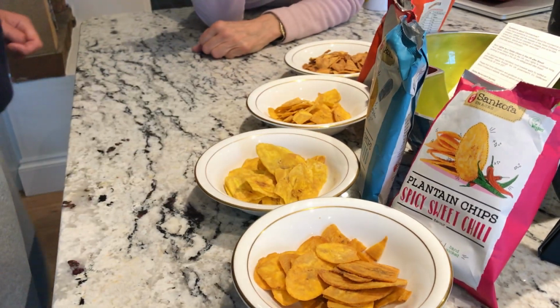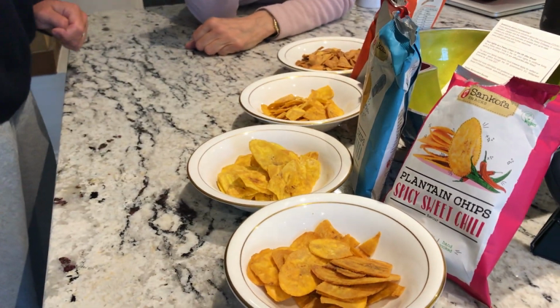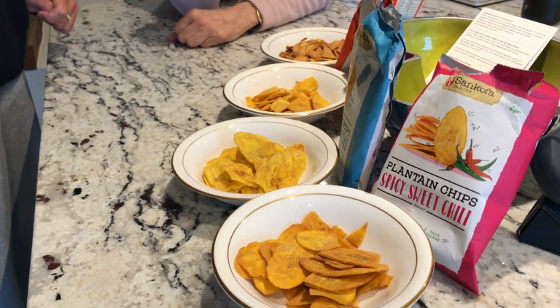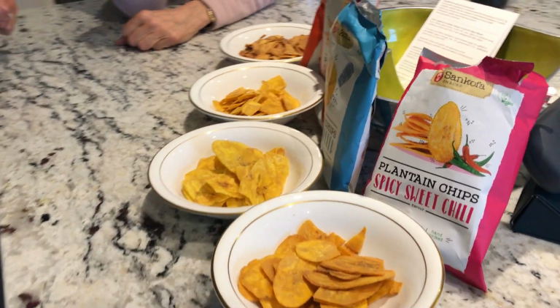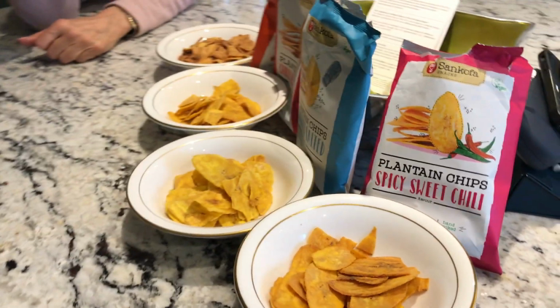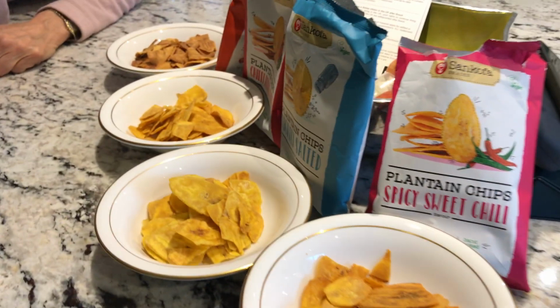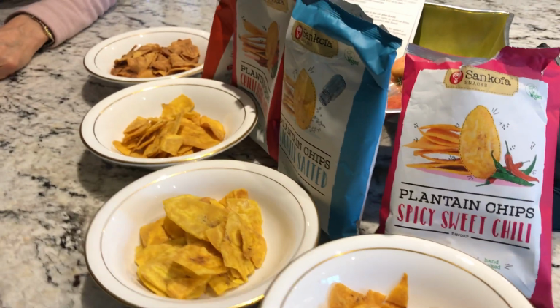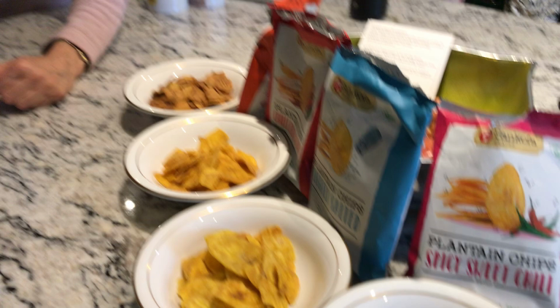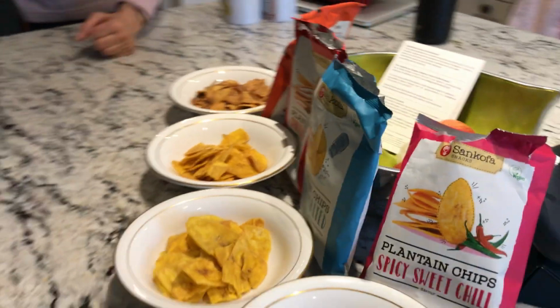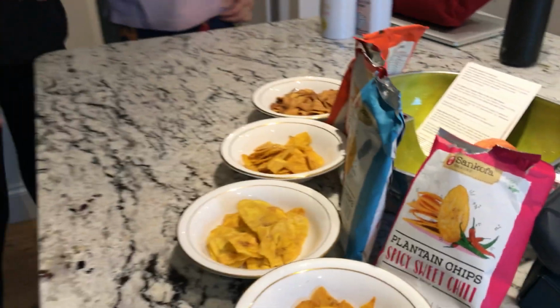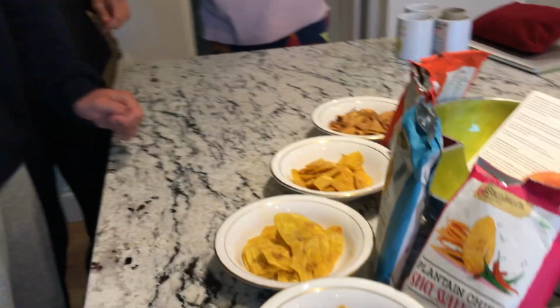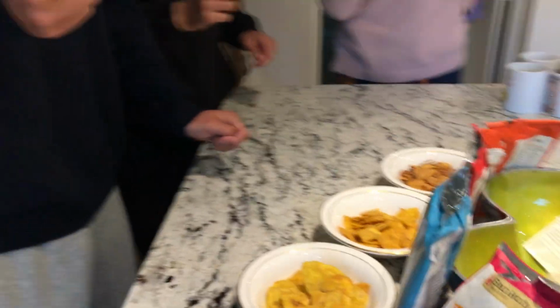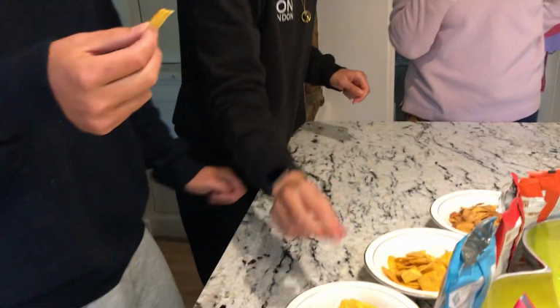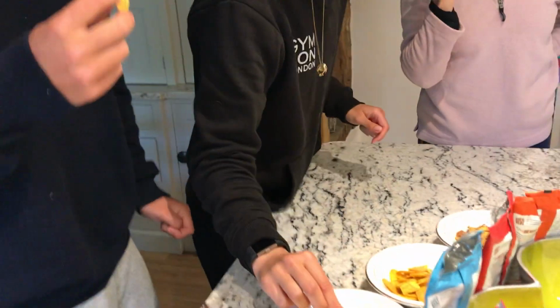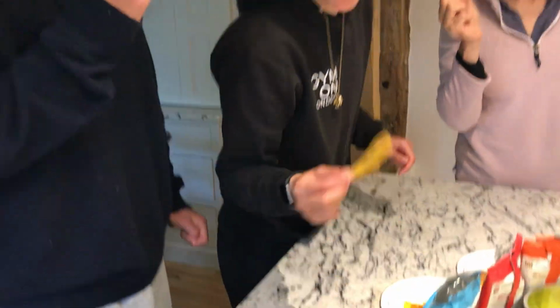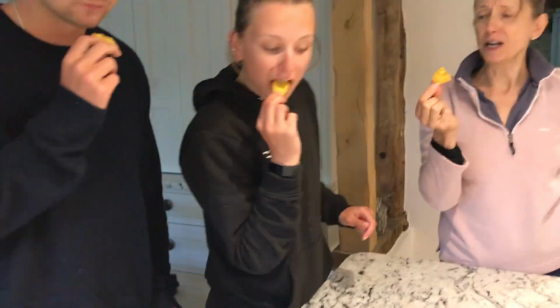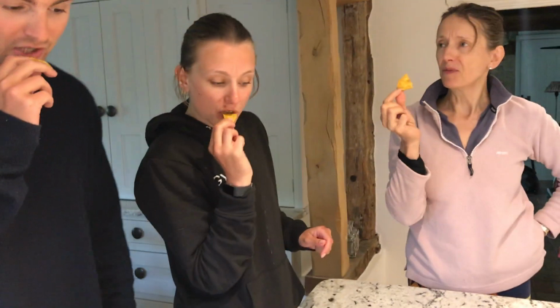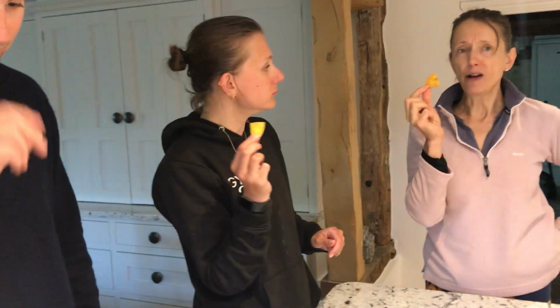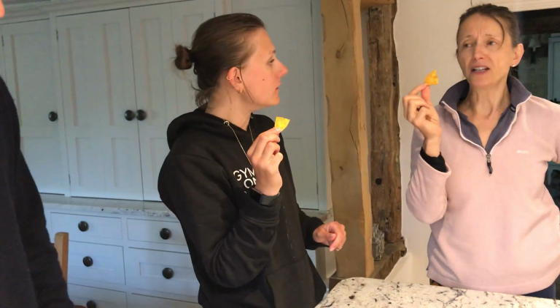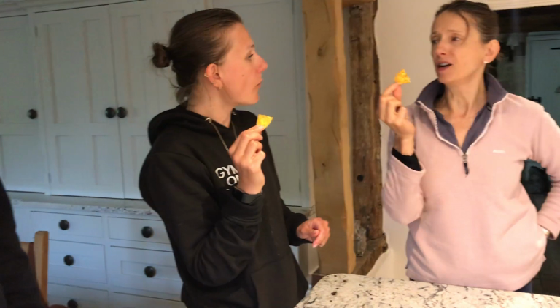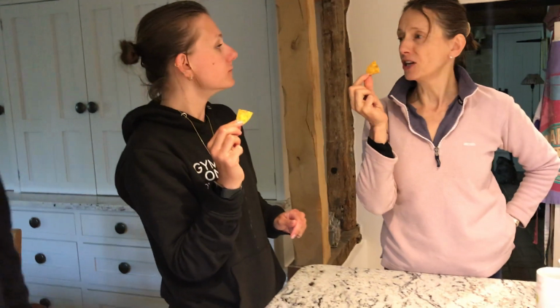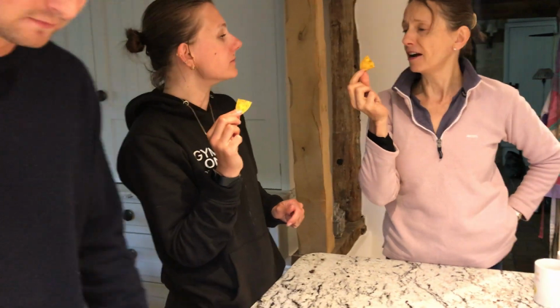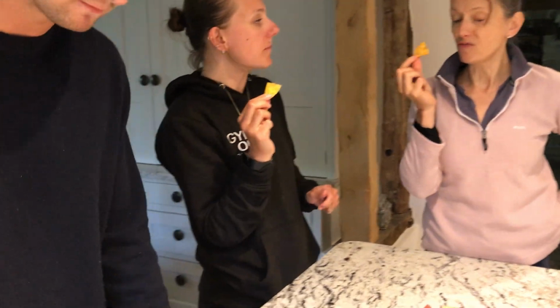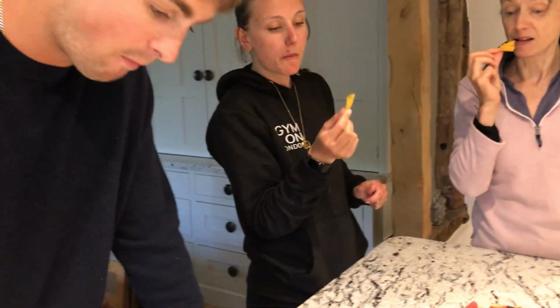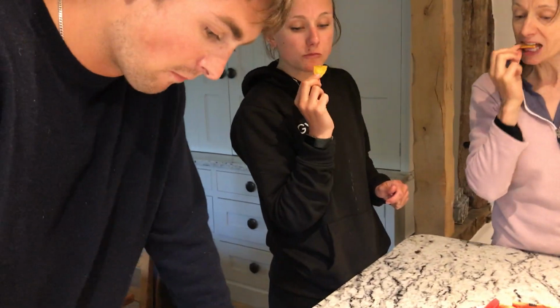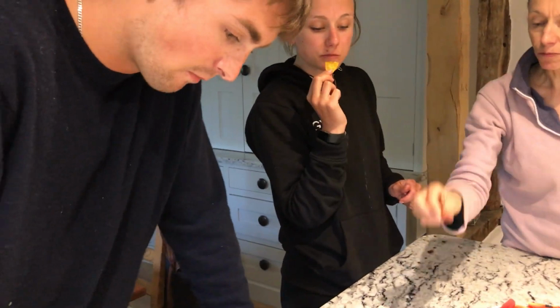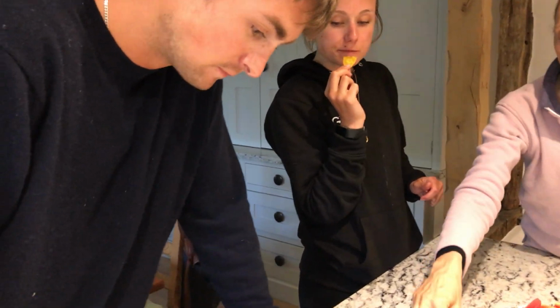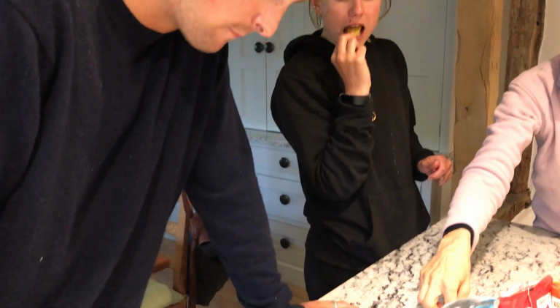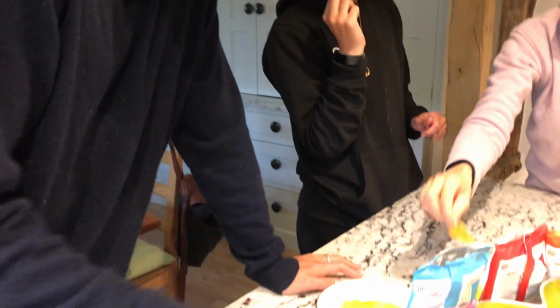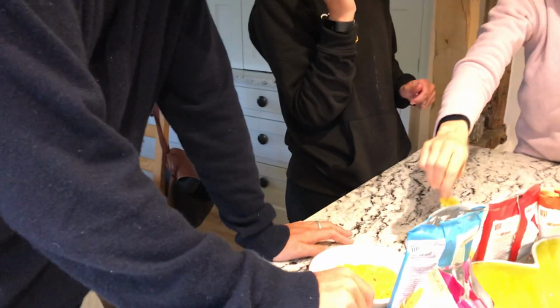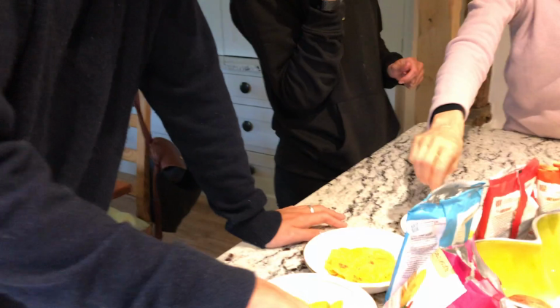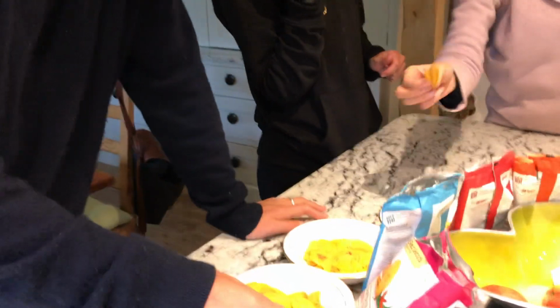to help retain the water. And what do we think of these, team? Really good actually. Great alternative to crisps, much healthier. I really like them. That one's my favourite.